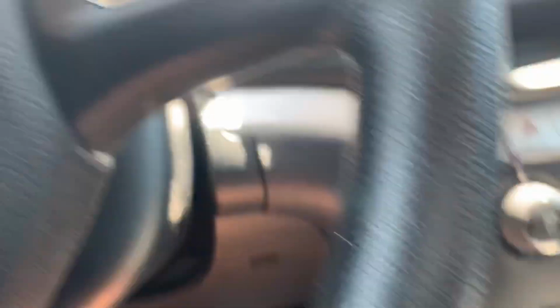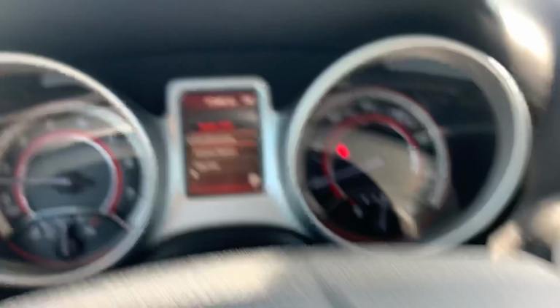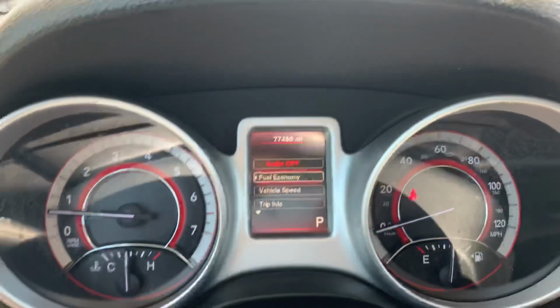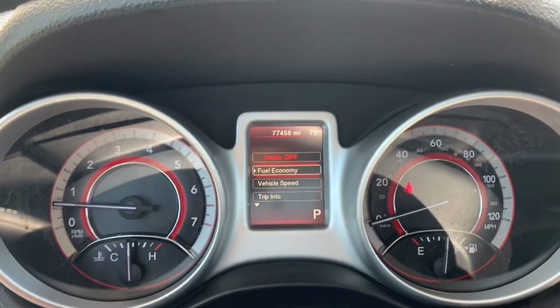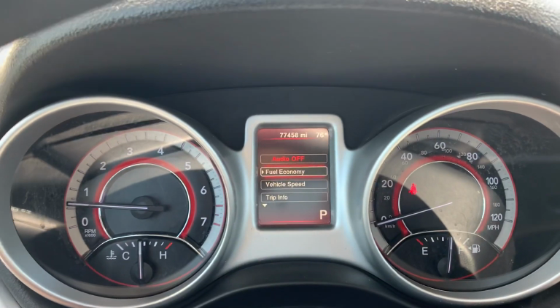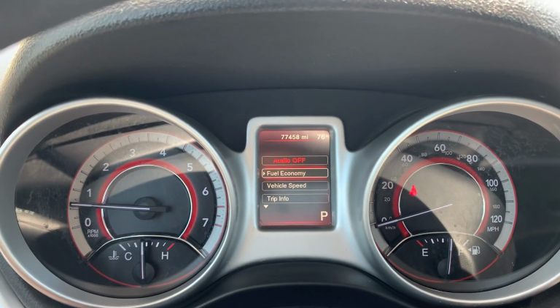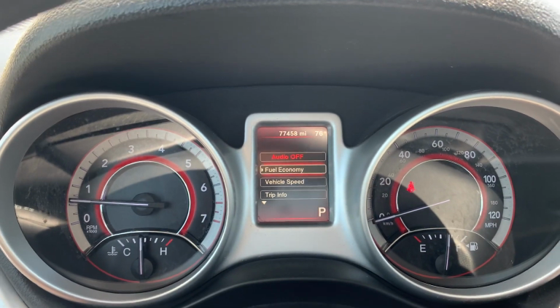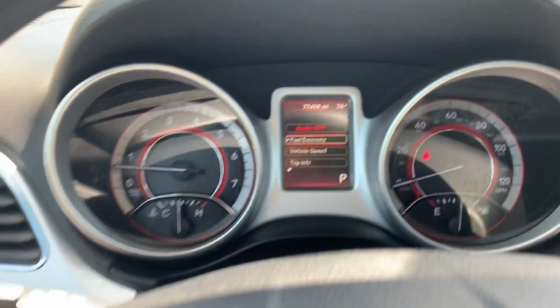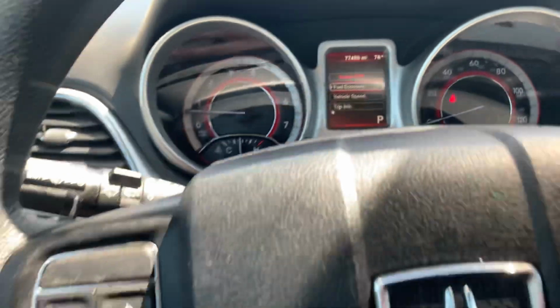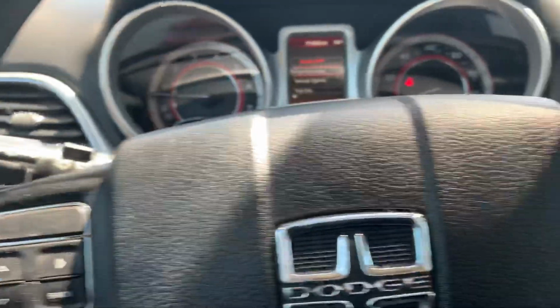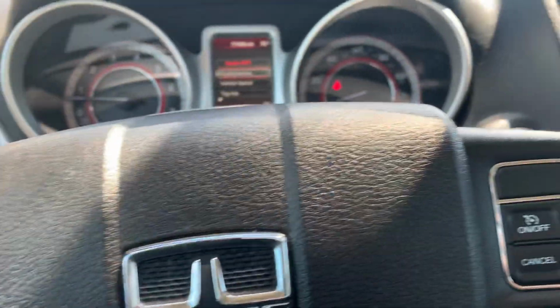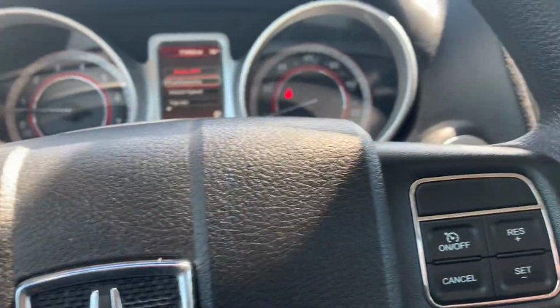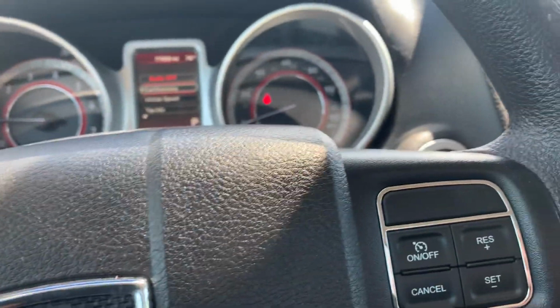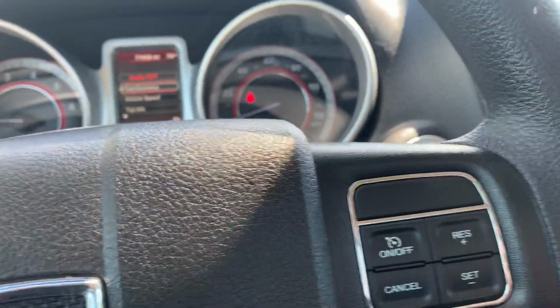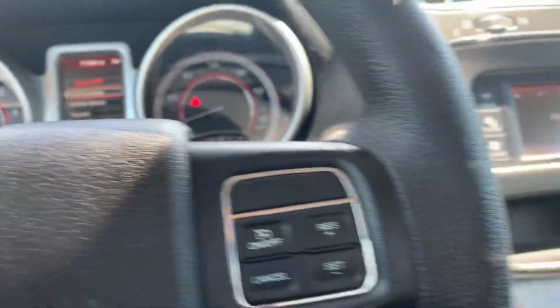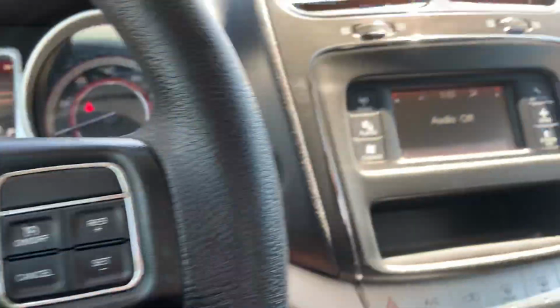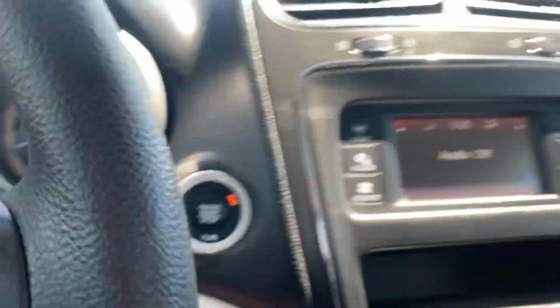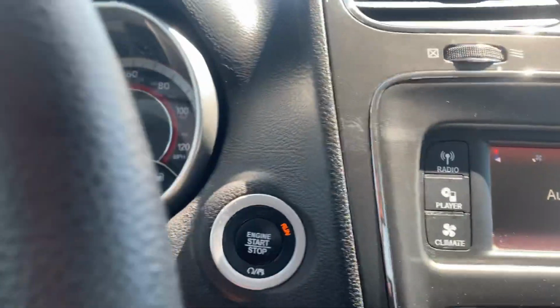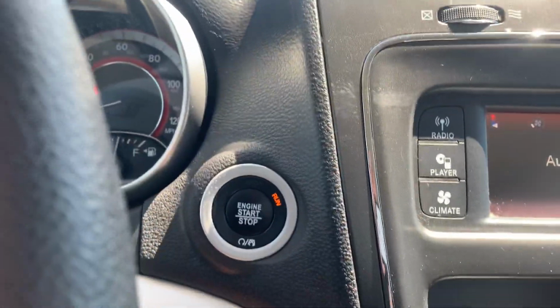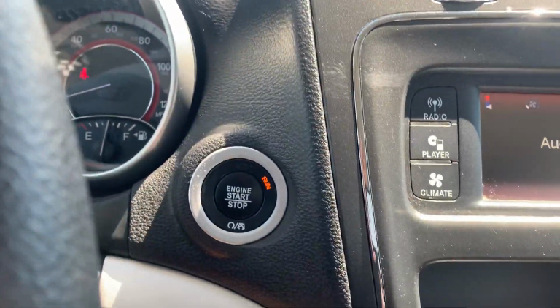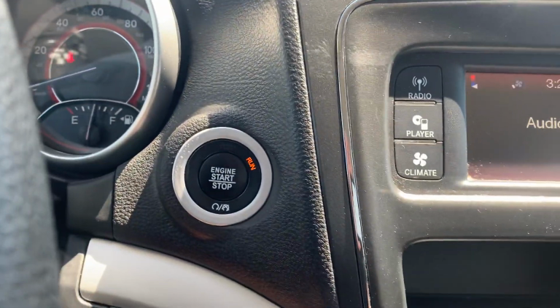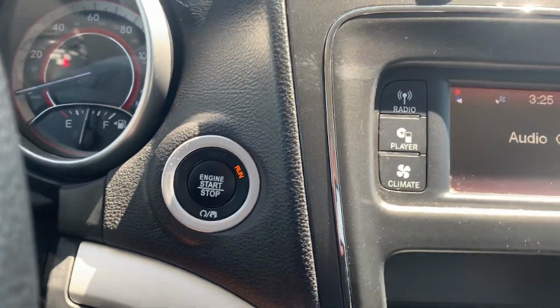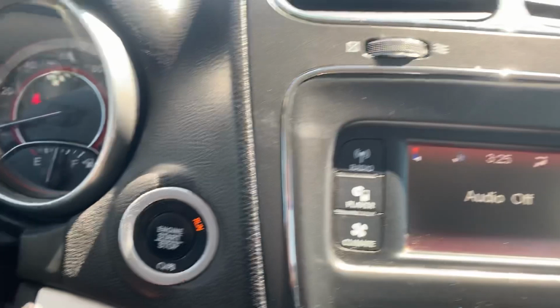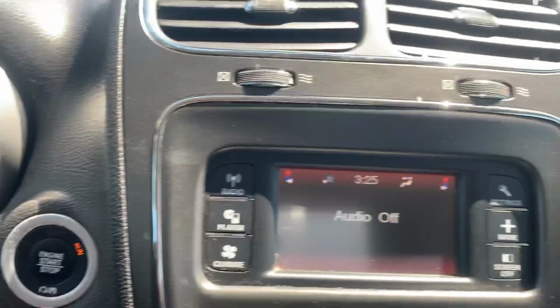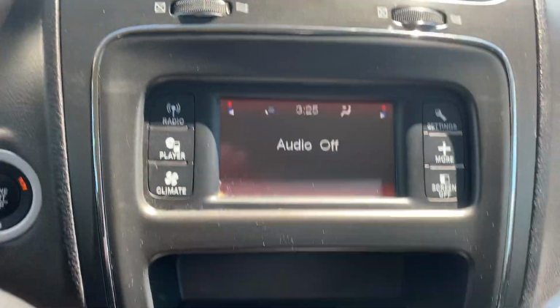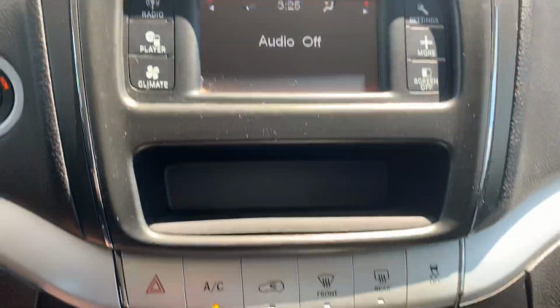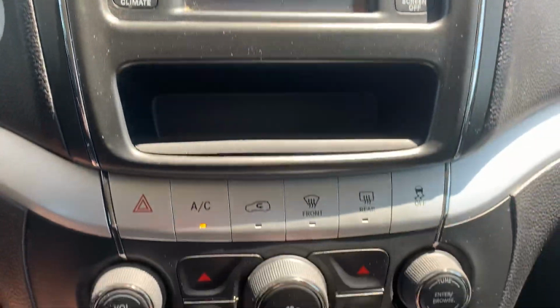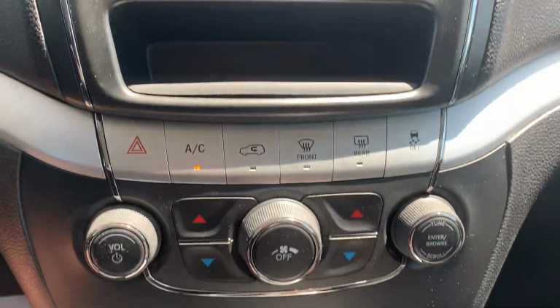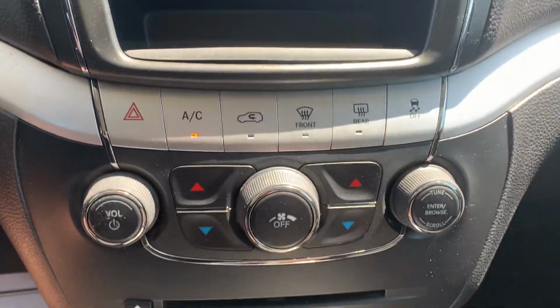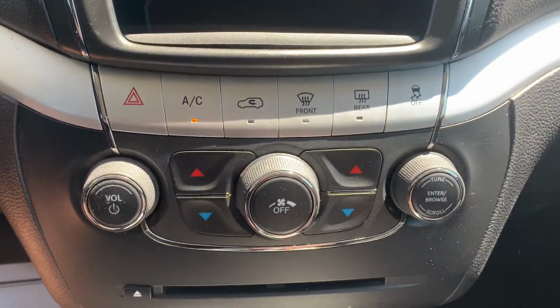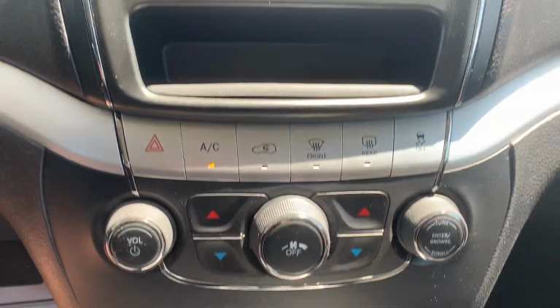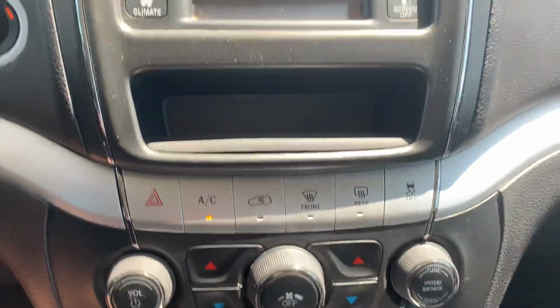This one has only 77,000 miles on it. Cruise control, push button start, and it also has the dual climate control.